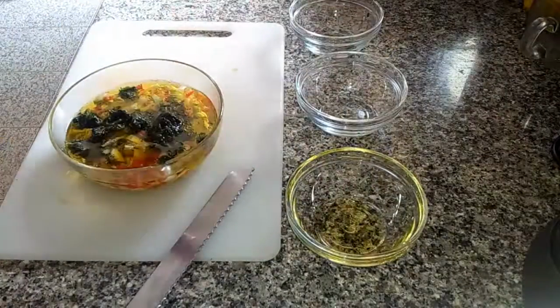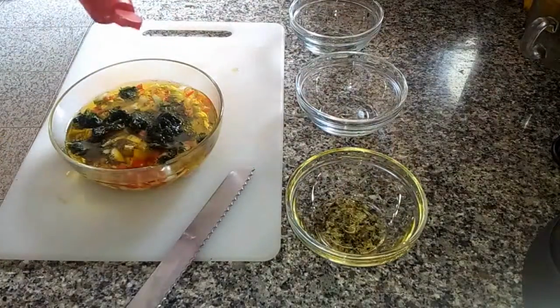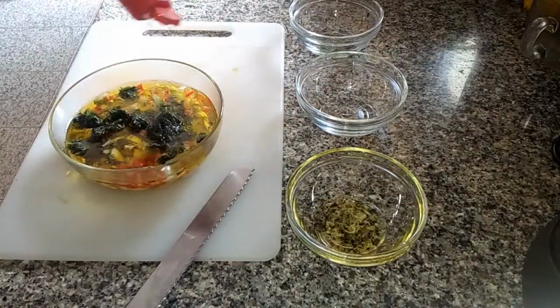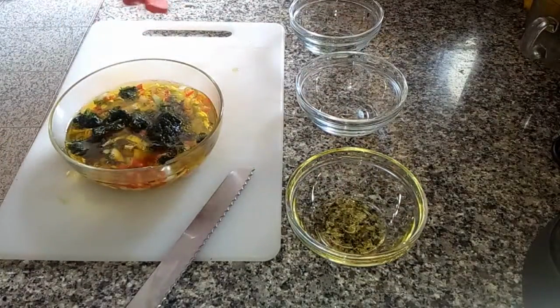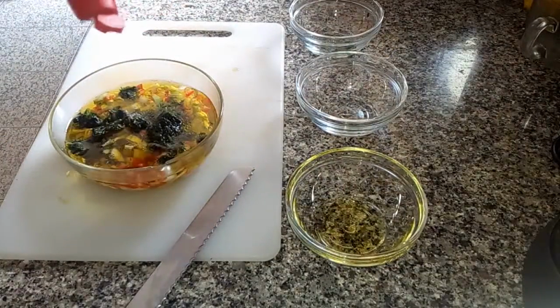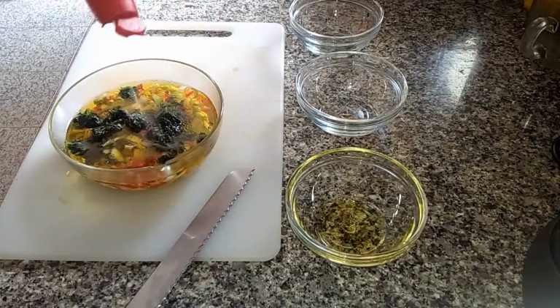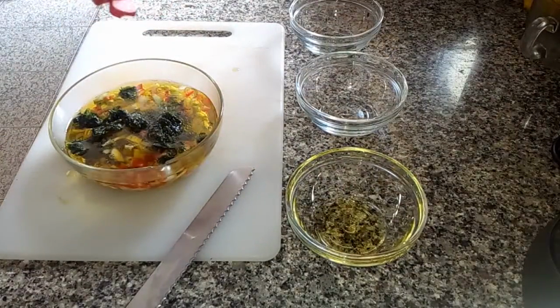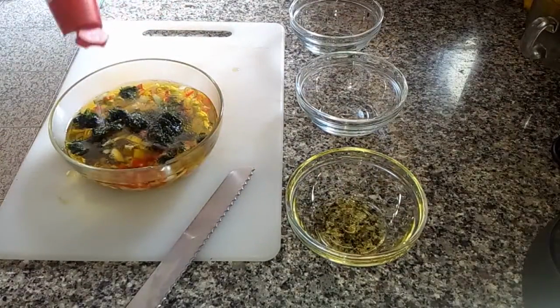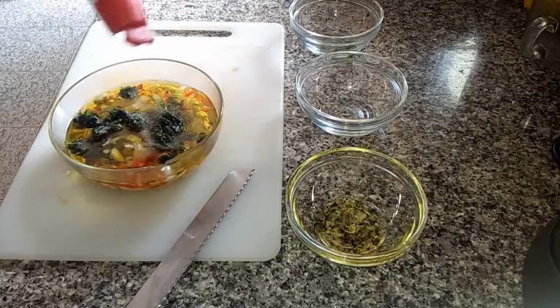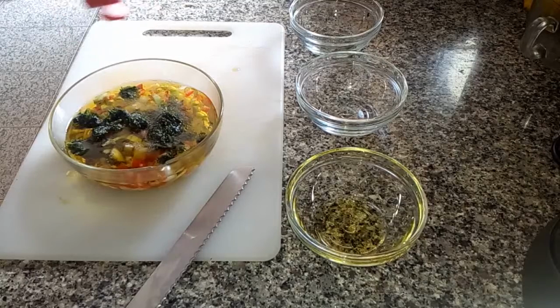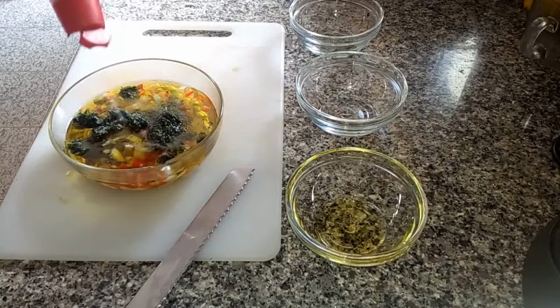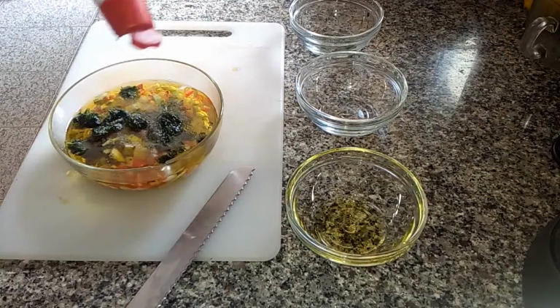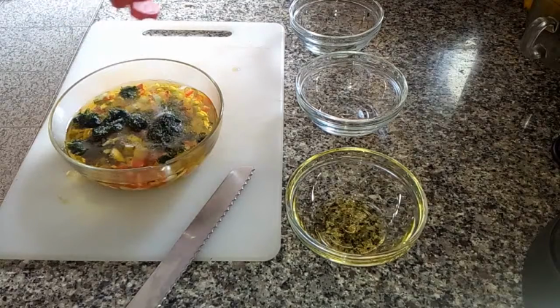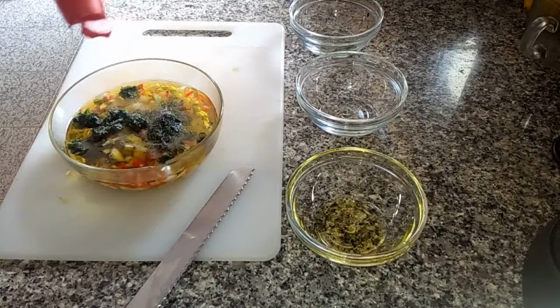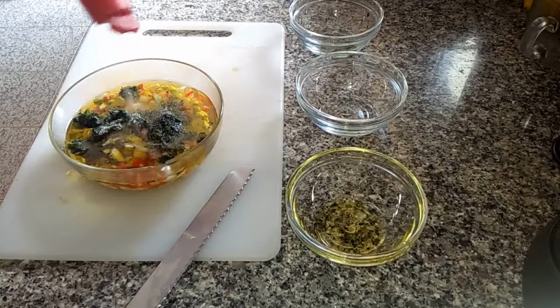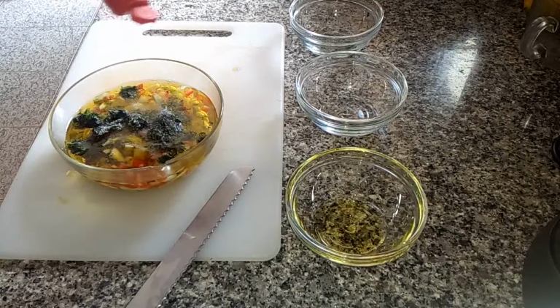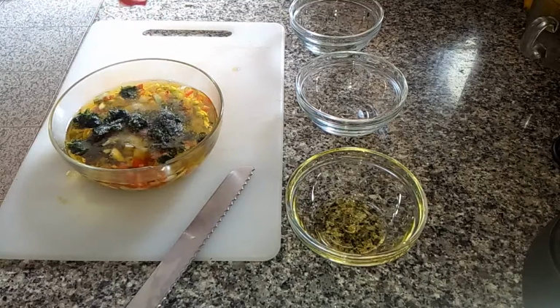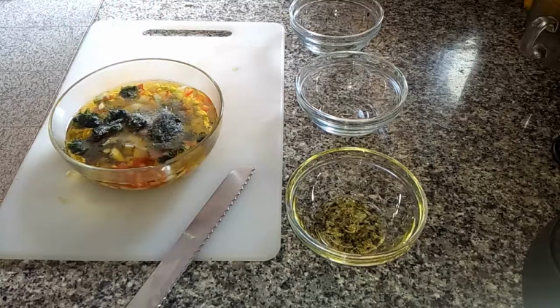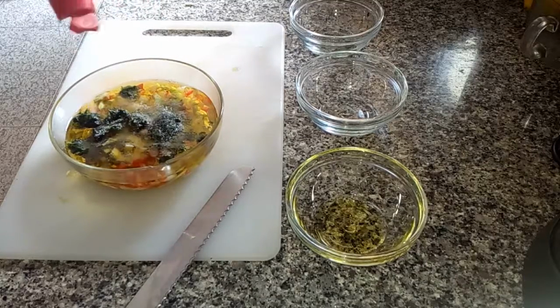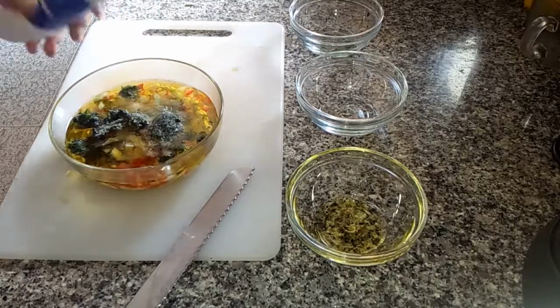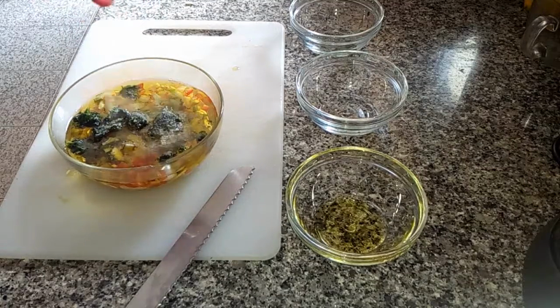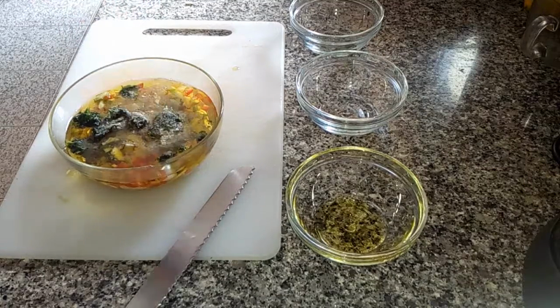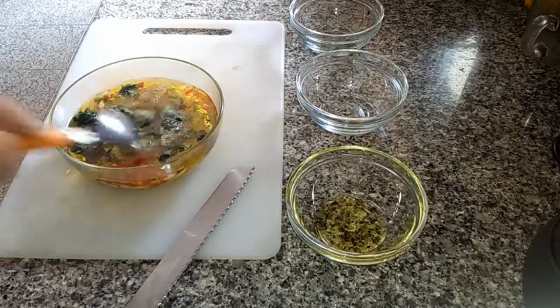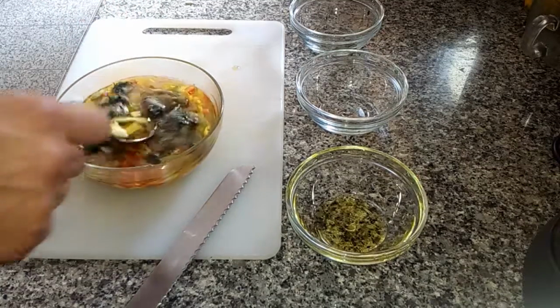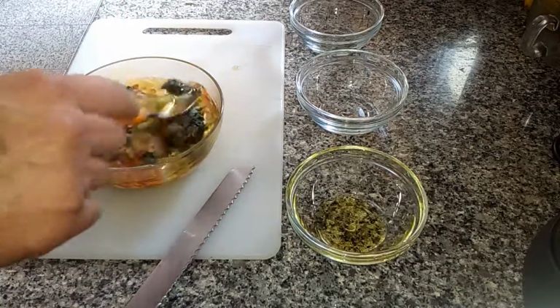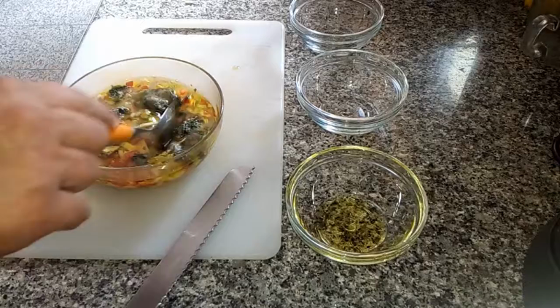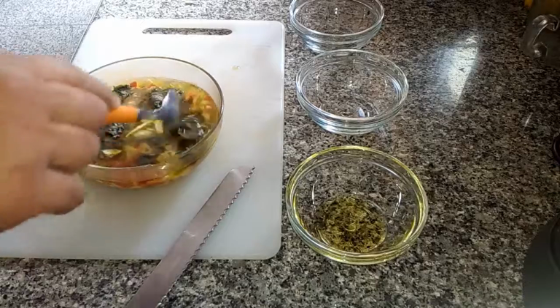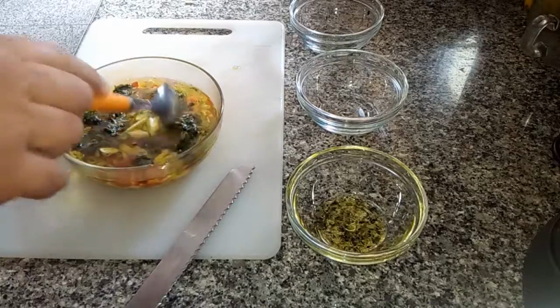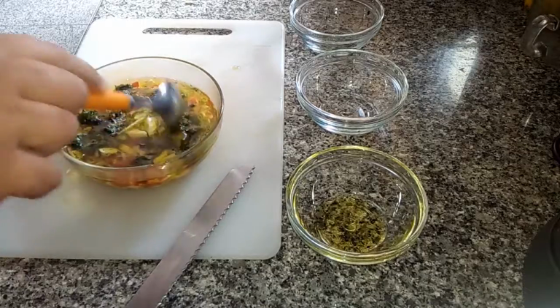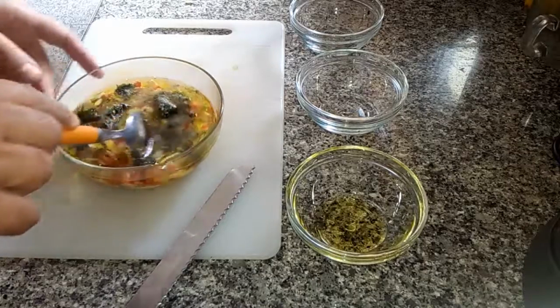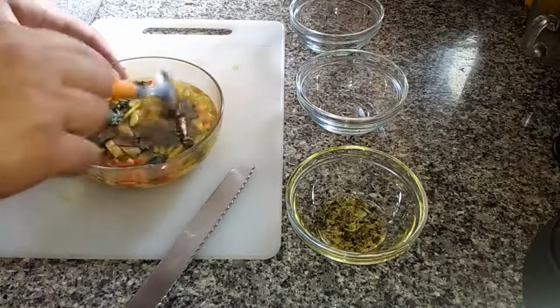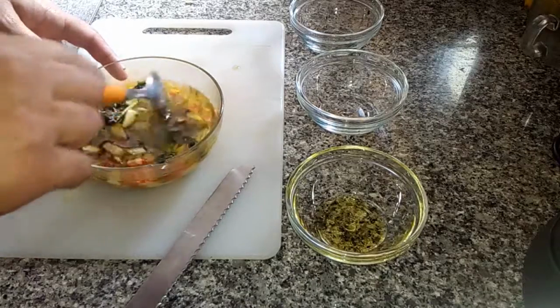Add the salt and the pepper. Mix everything well to unfreeze the parsley.